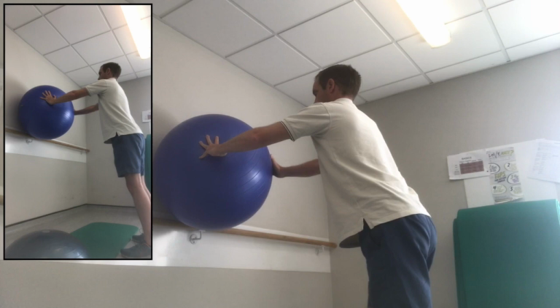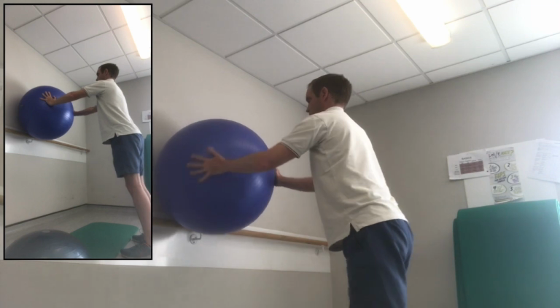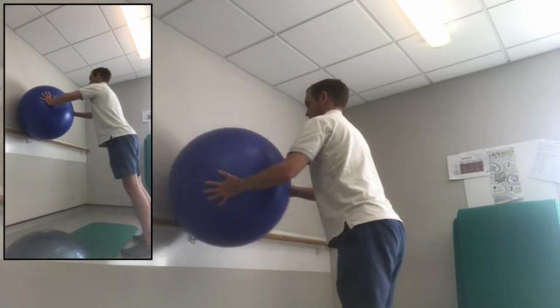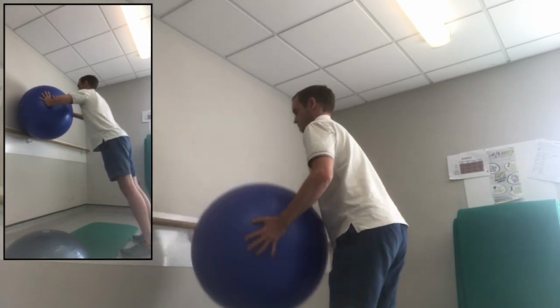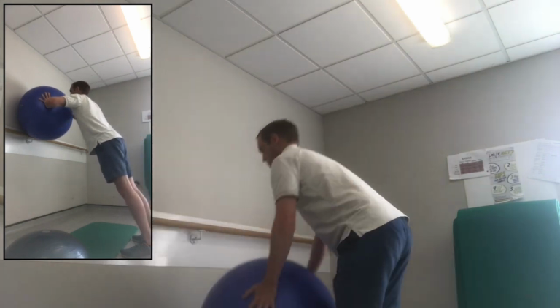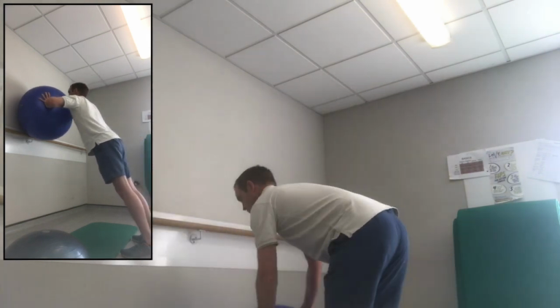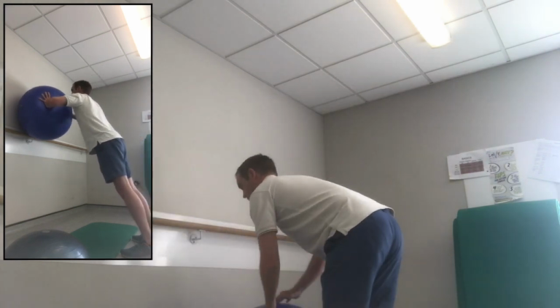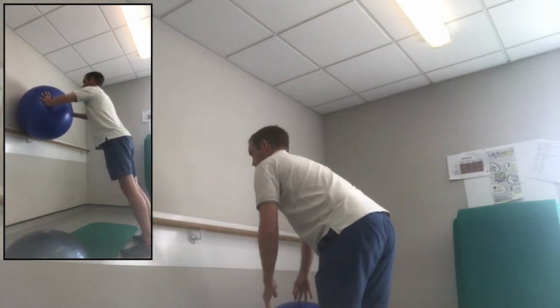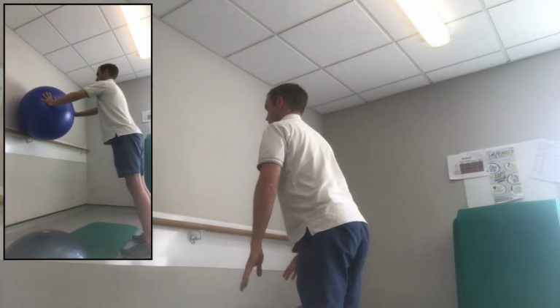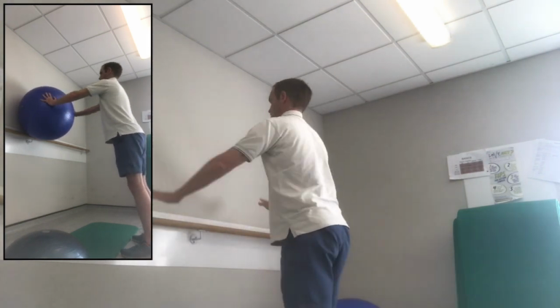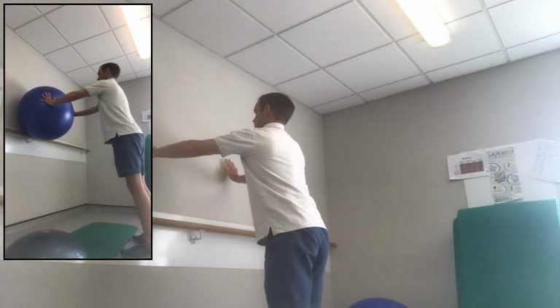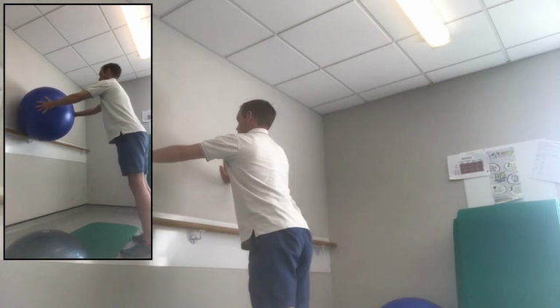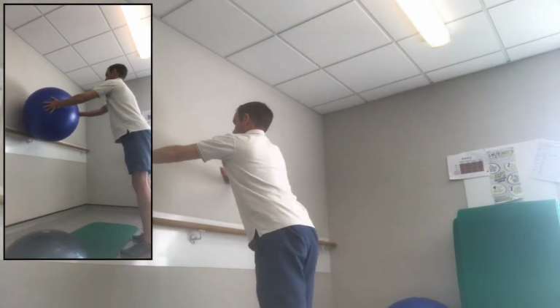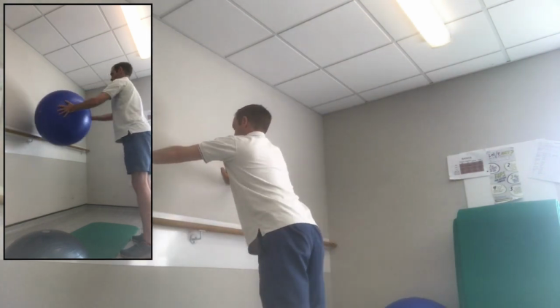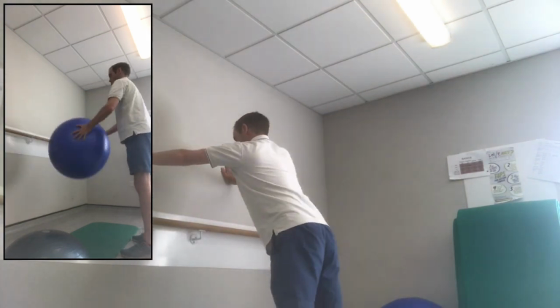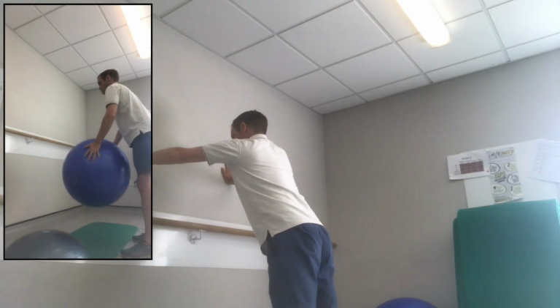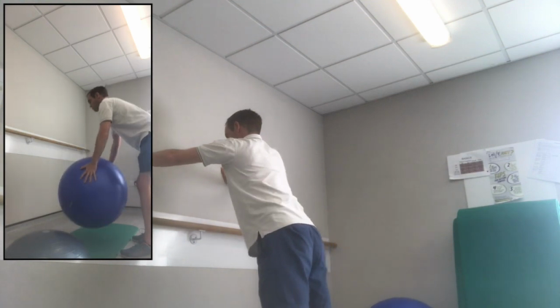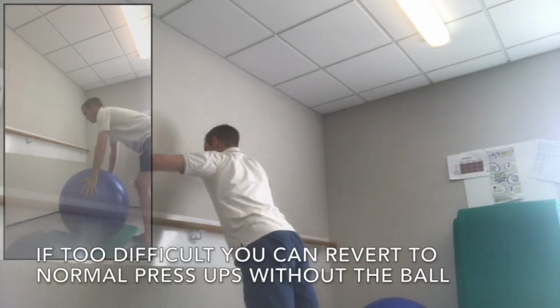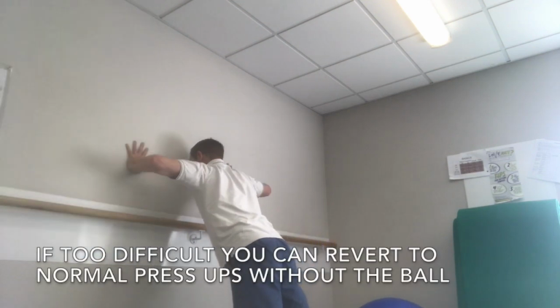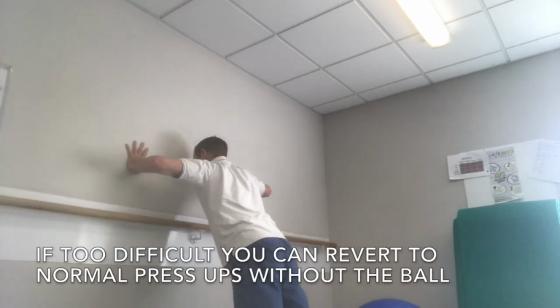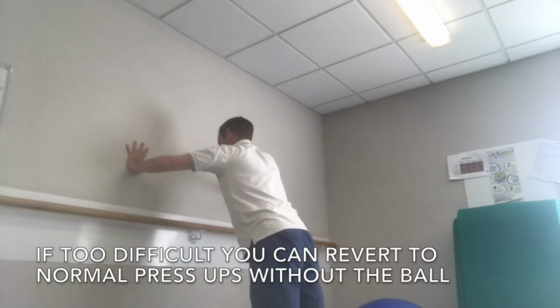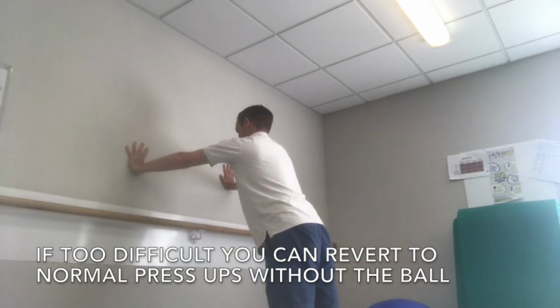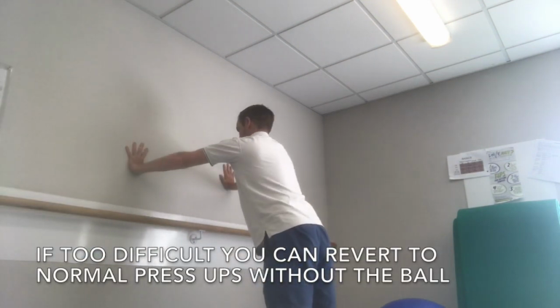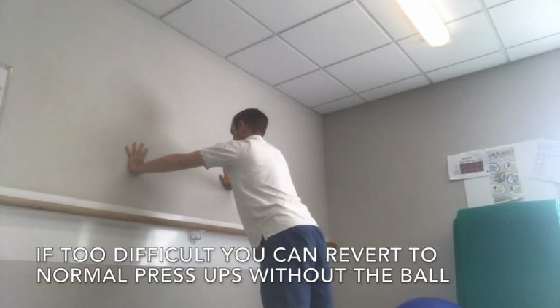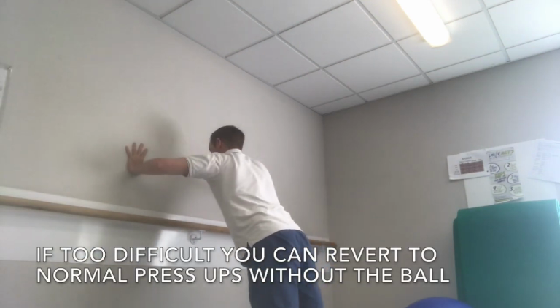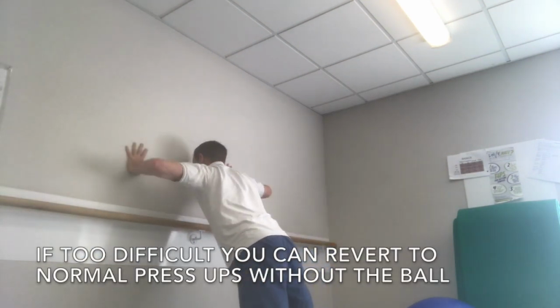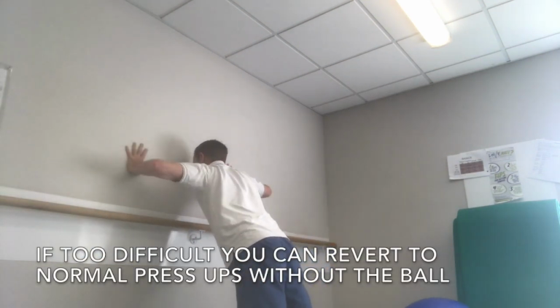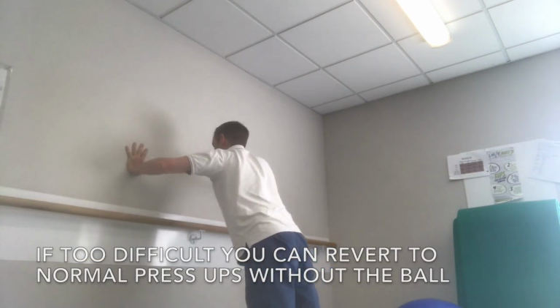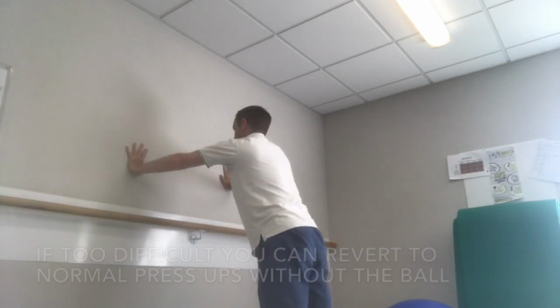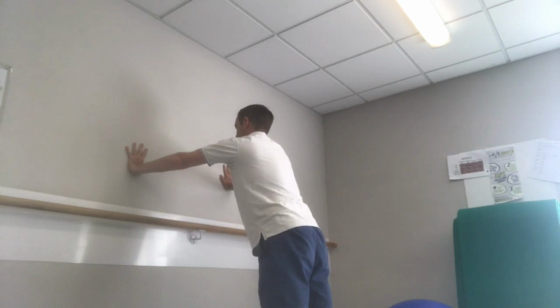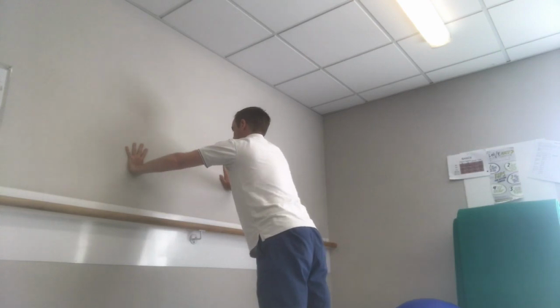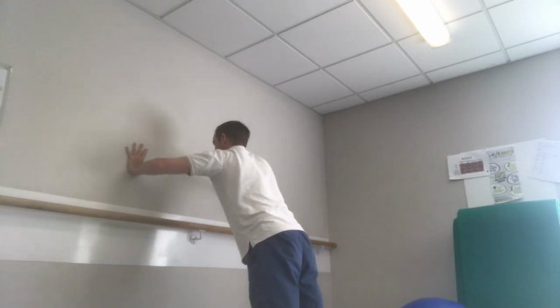If using a Swiss ball is too difficult because of the need to constantly adjust your balance, you can just do a normal press up against a wall without a Swiss ball, as shown at the end of this video.